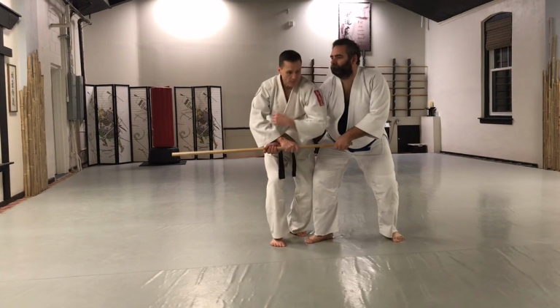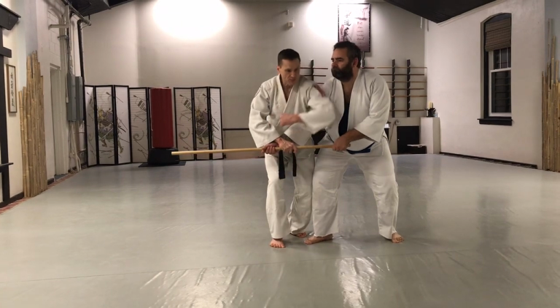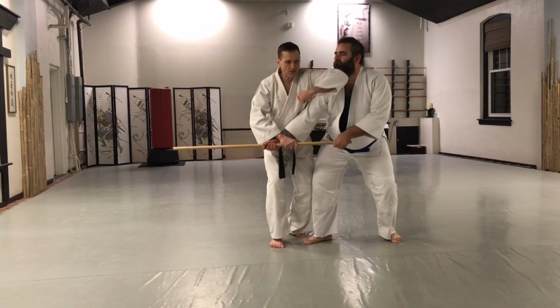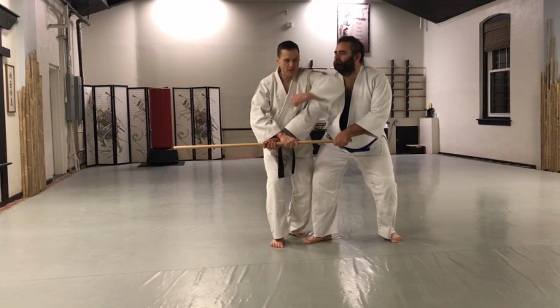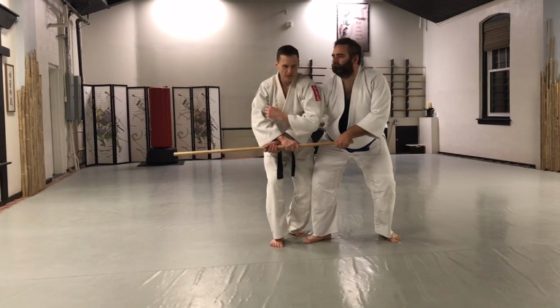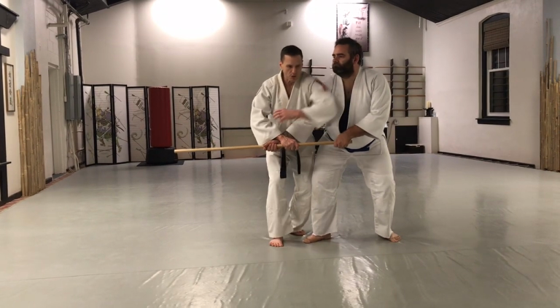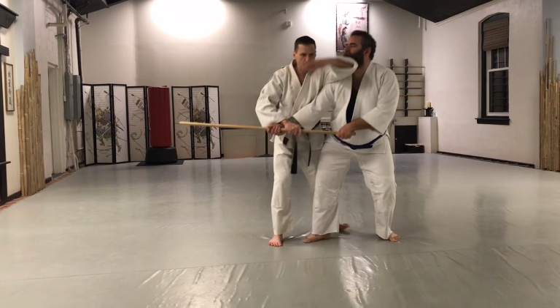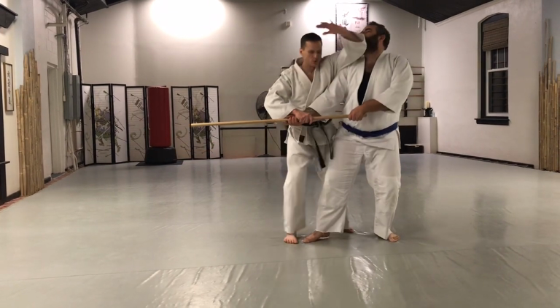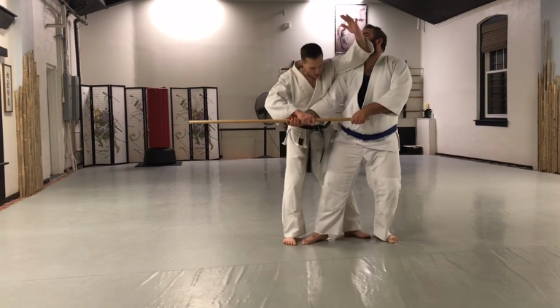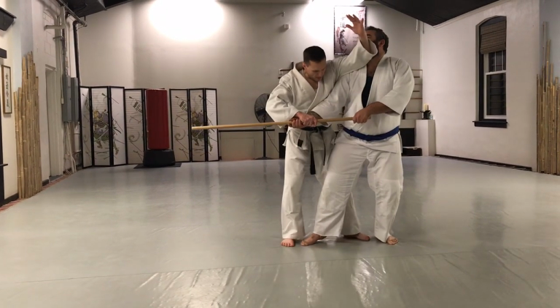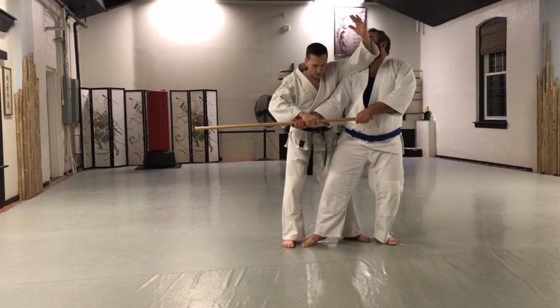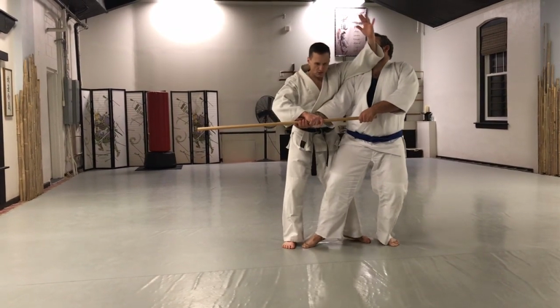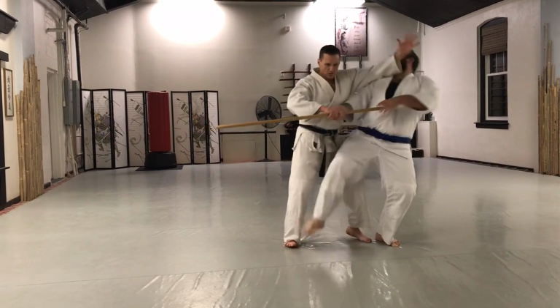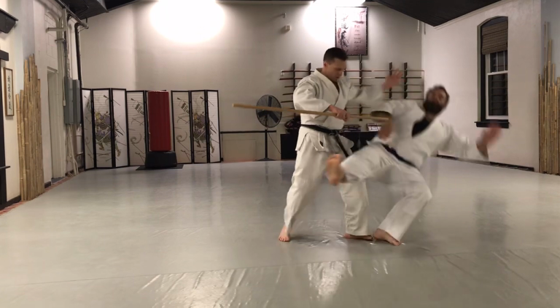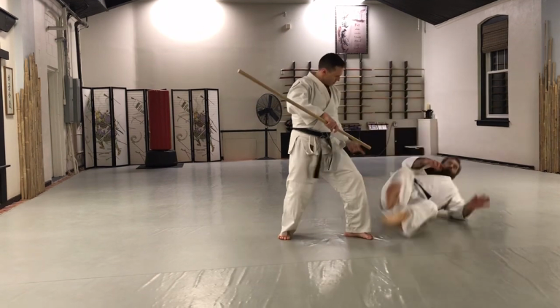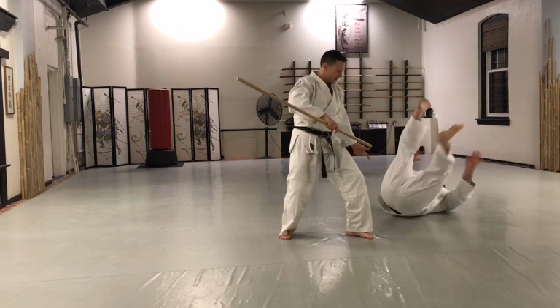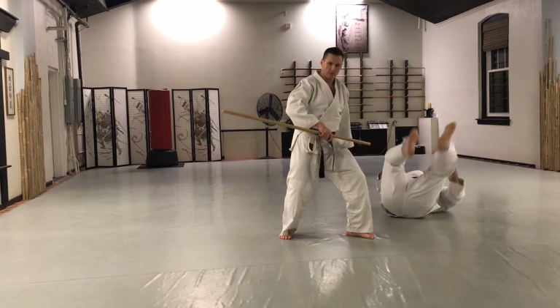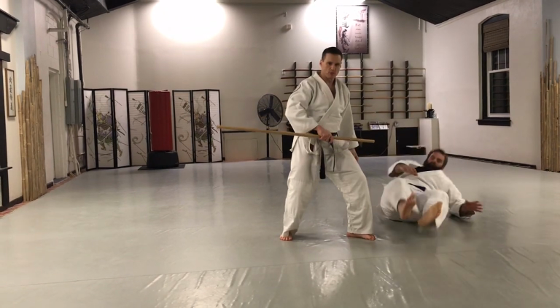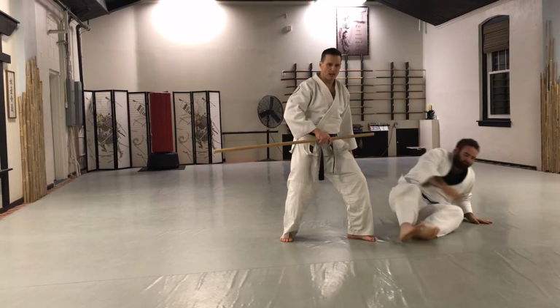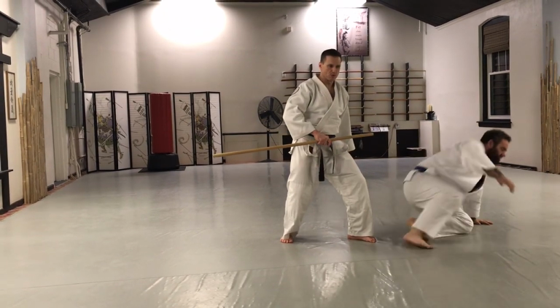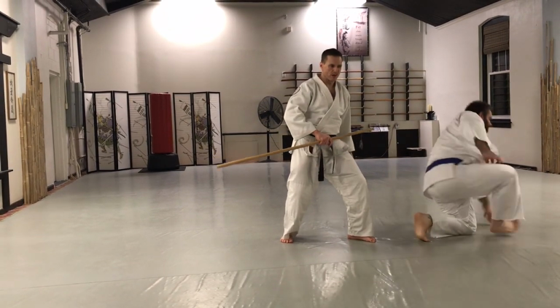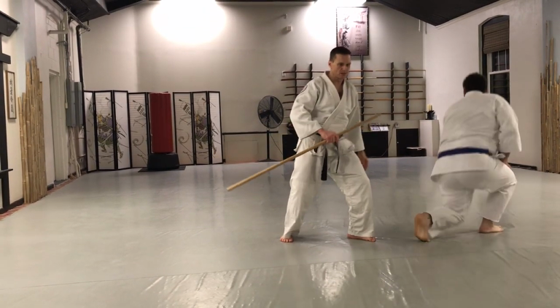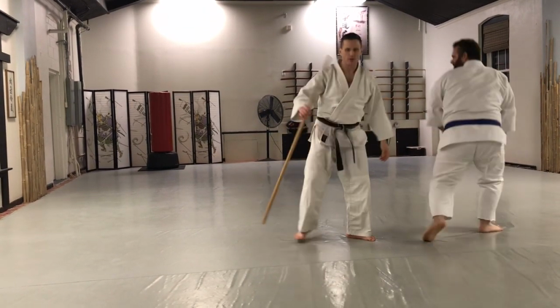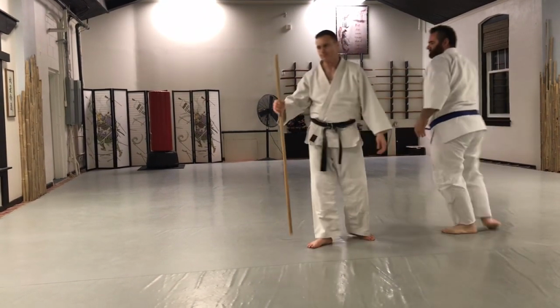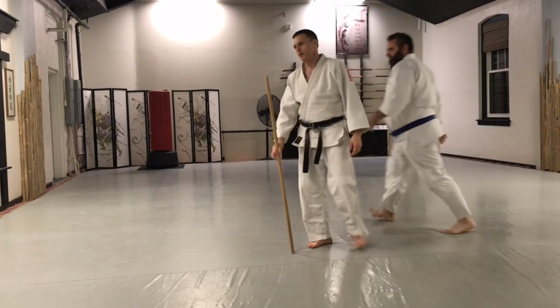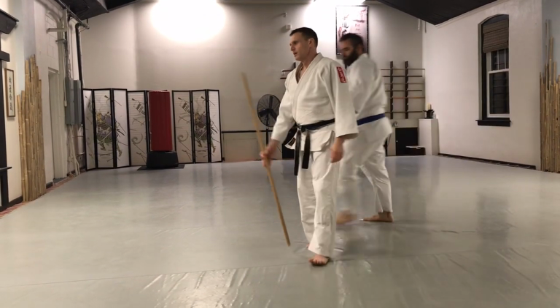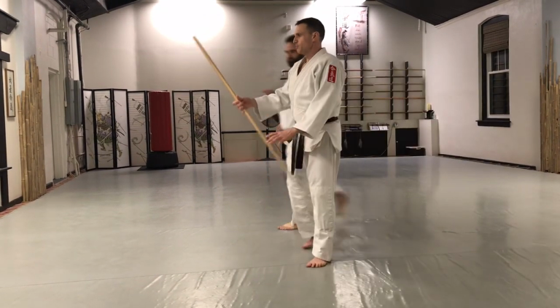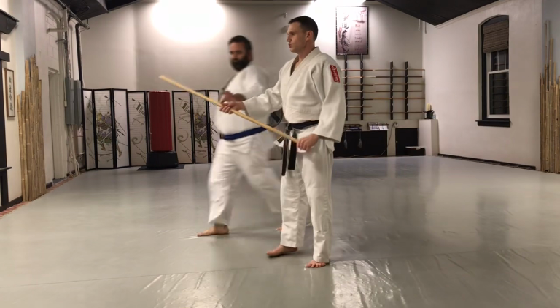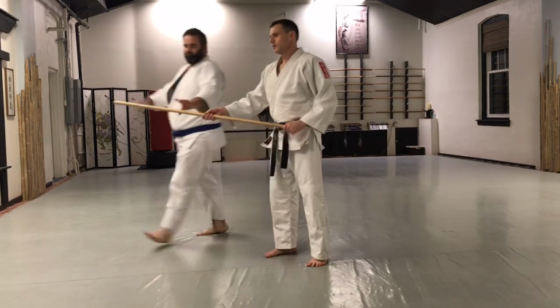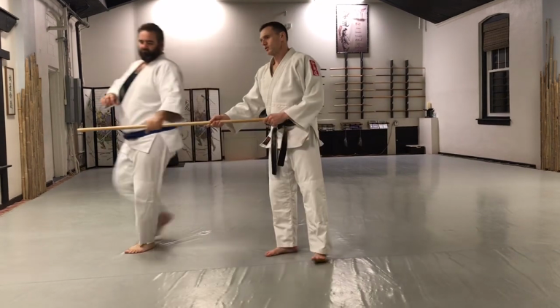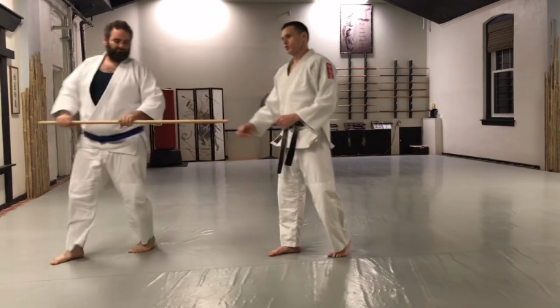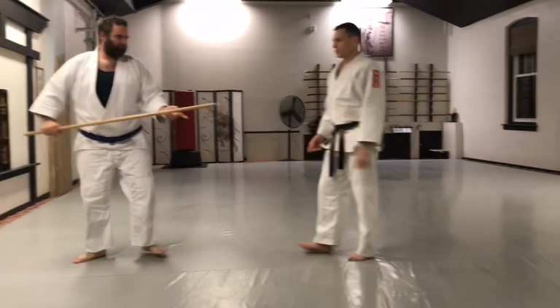This comes up — it could be an elbow shot. Boom. My leg is also creating a little bit of a tripping hazard for him there. It knocks him to the ground. Simple move. This is called Jo Dori.